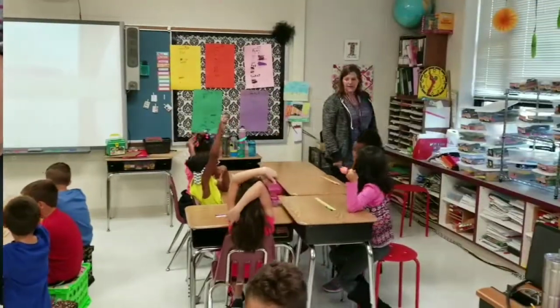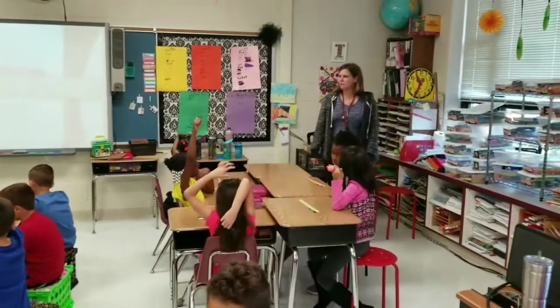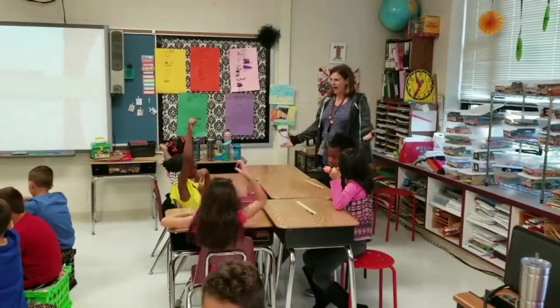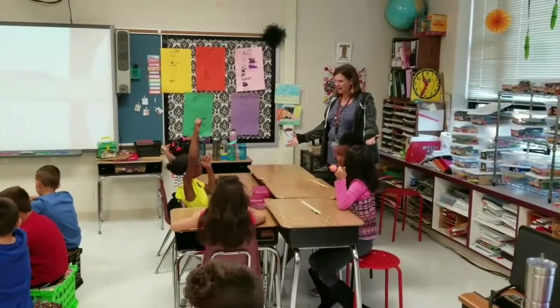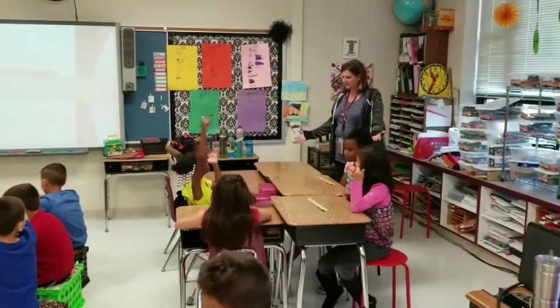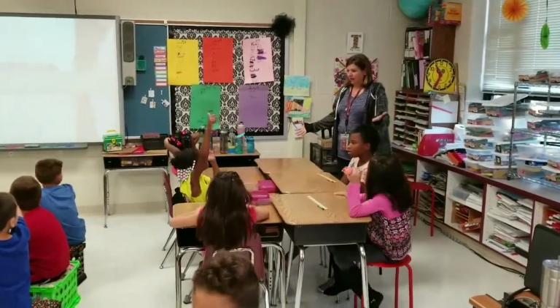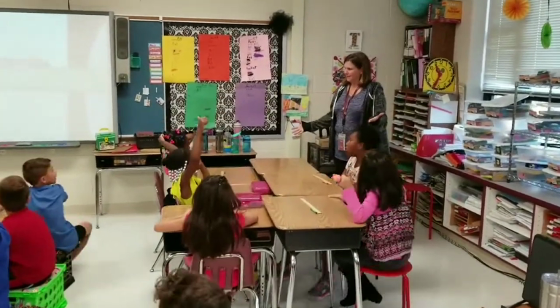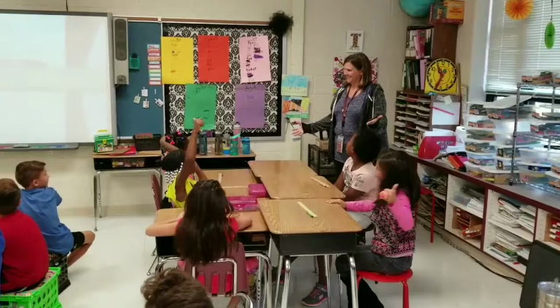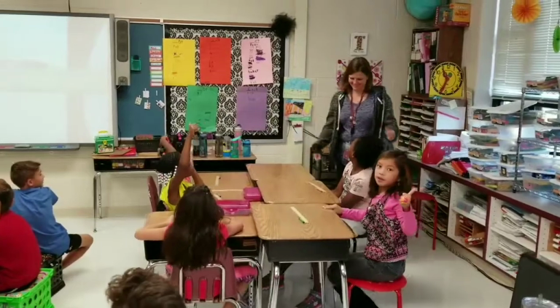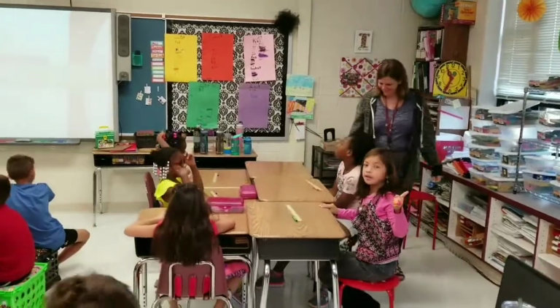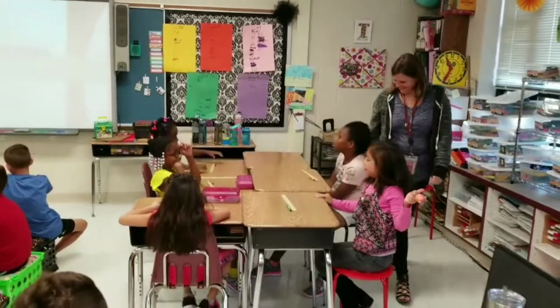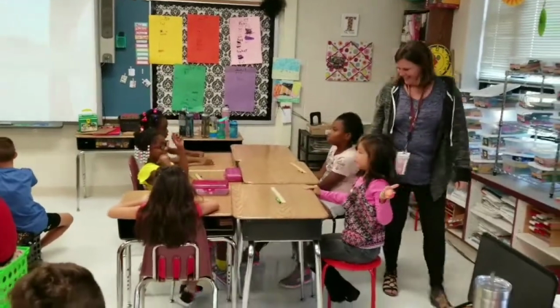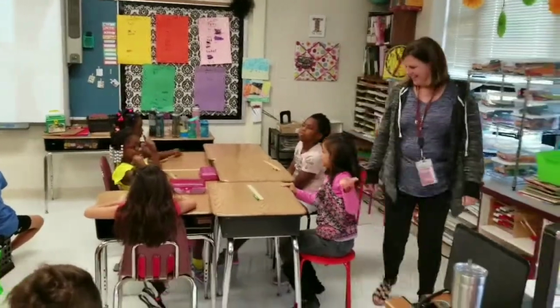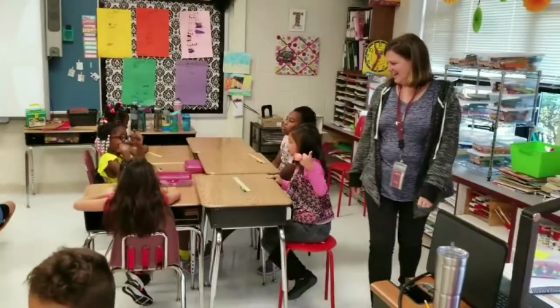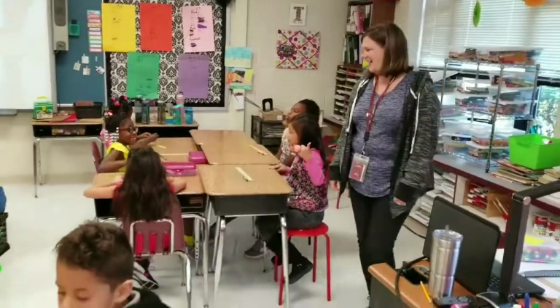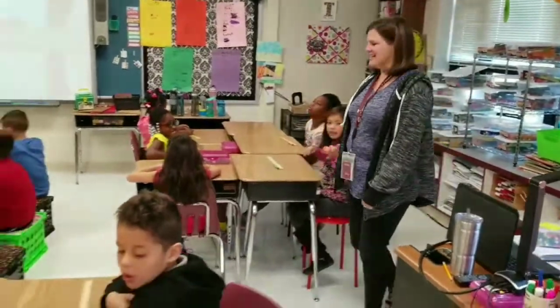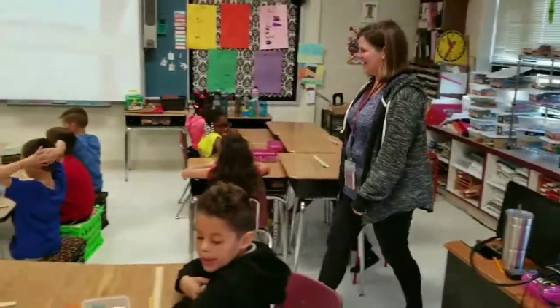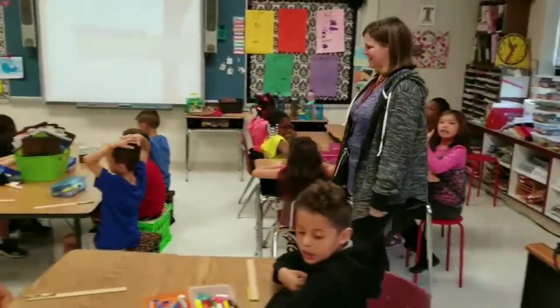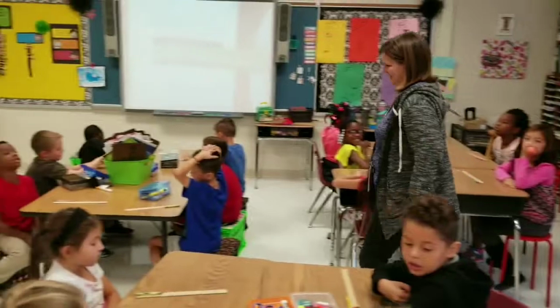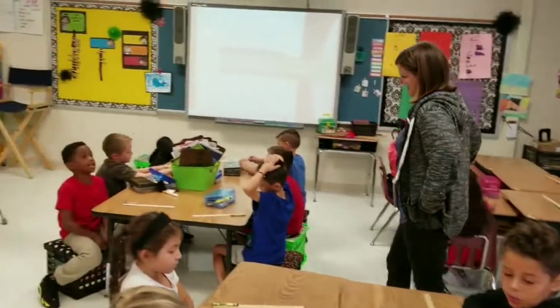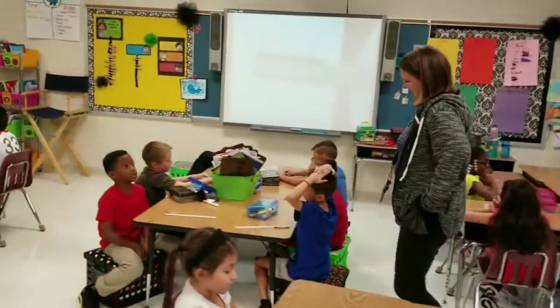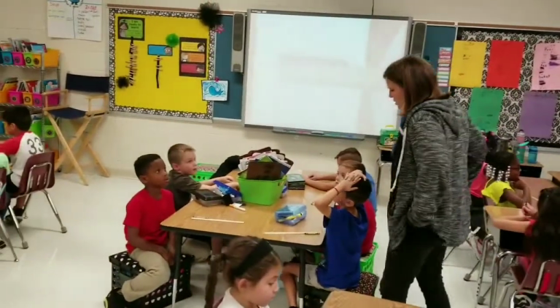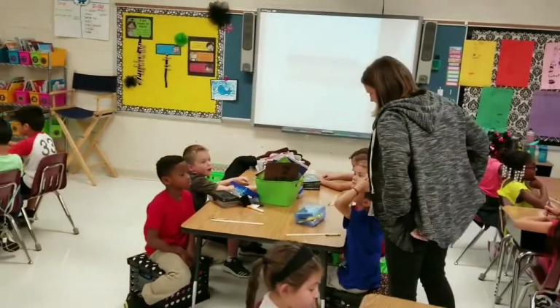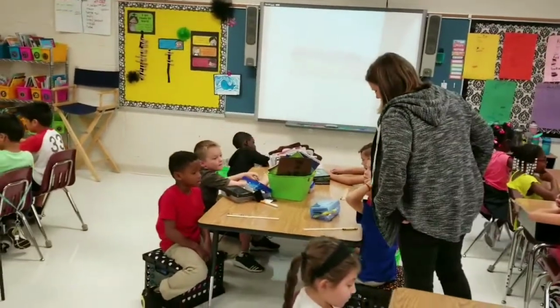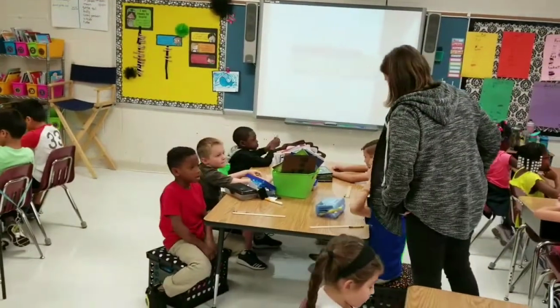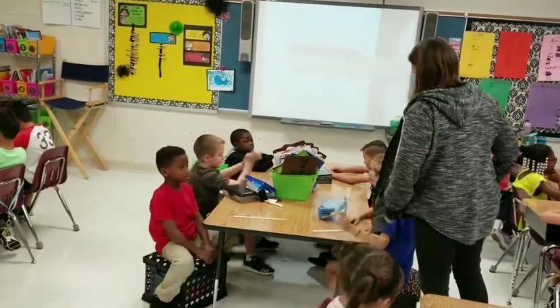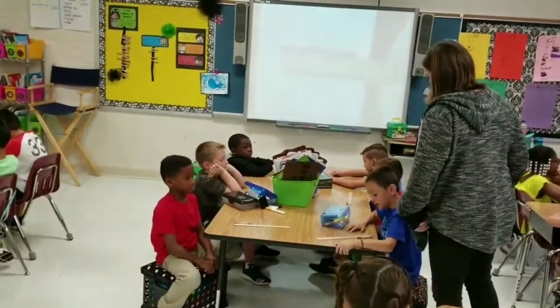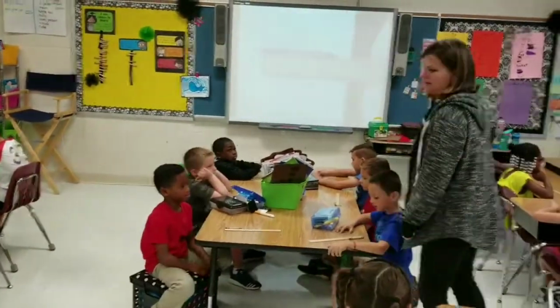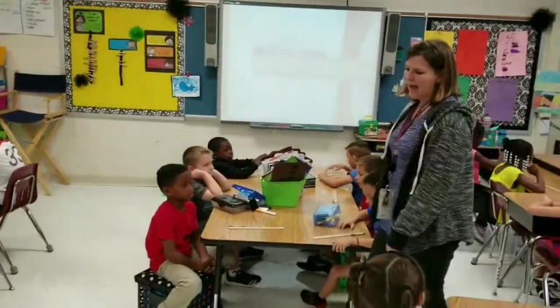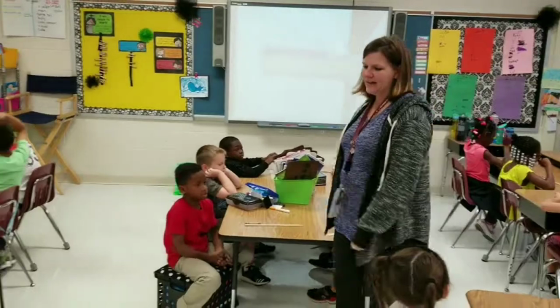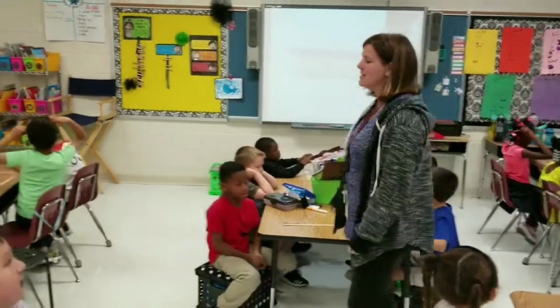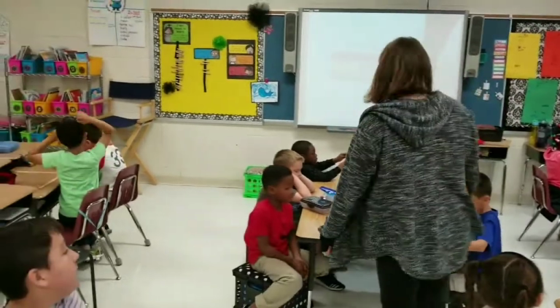Nine what? Hot dogs? Centimeters! Nine hot dogs! I want to eat. All right, so let's say it together — it is about nine centimeters.